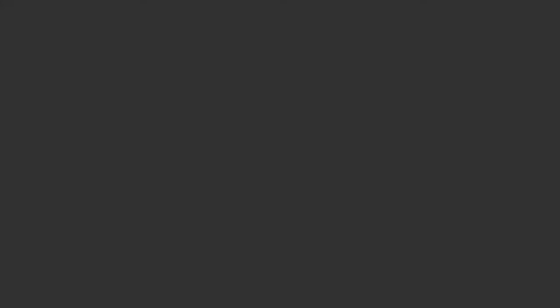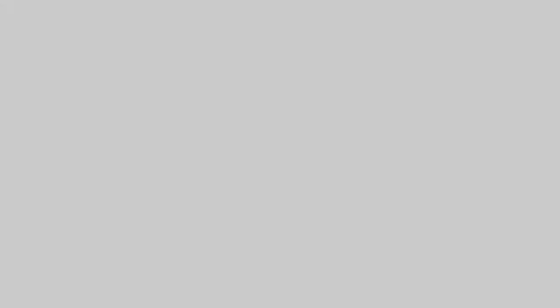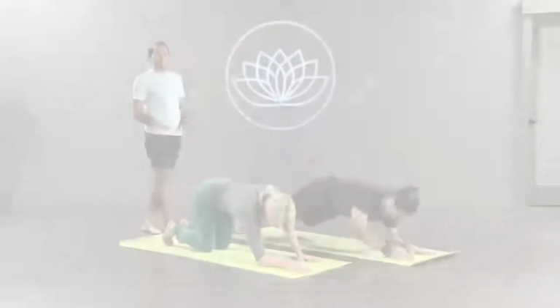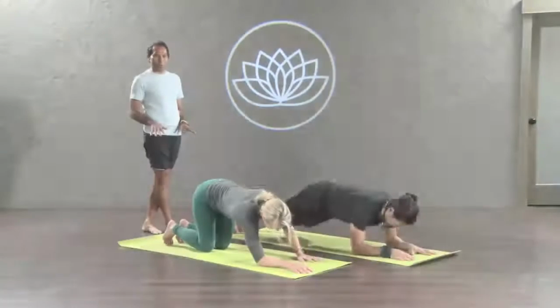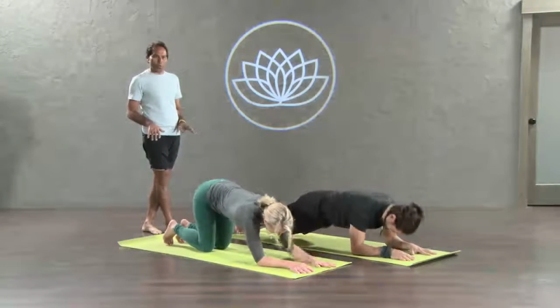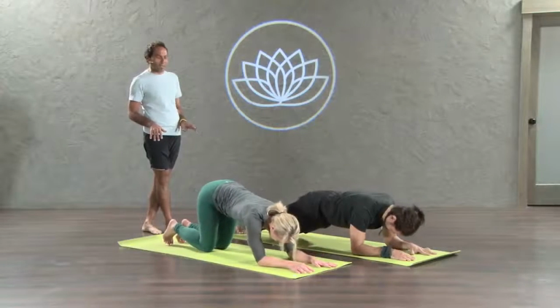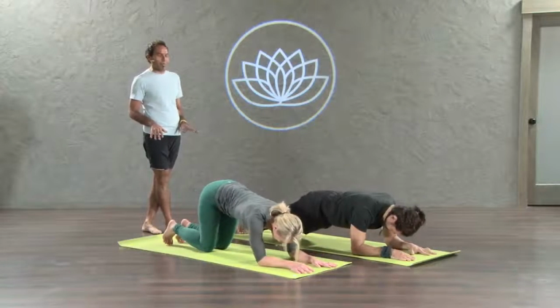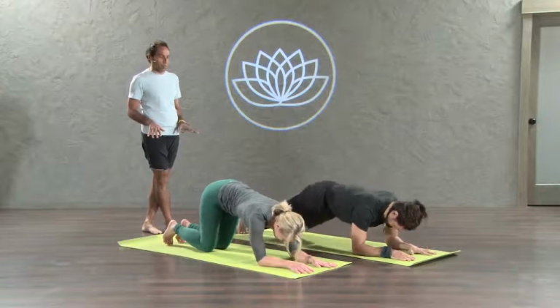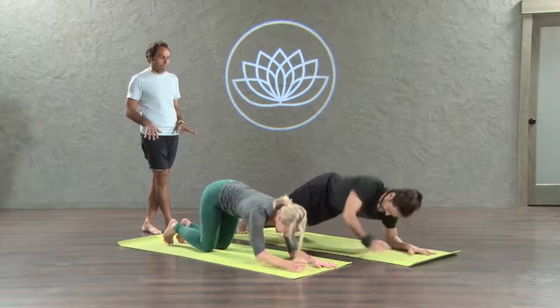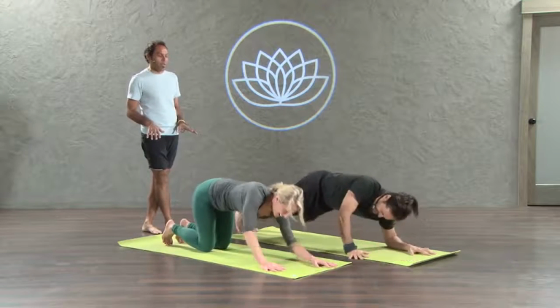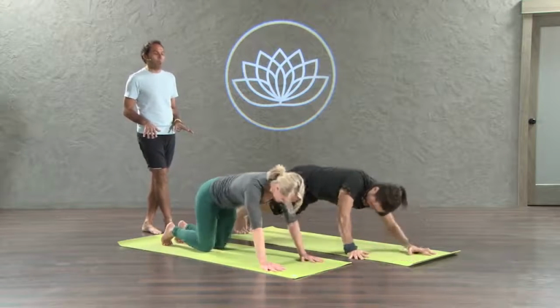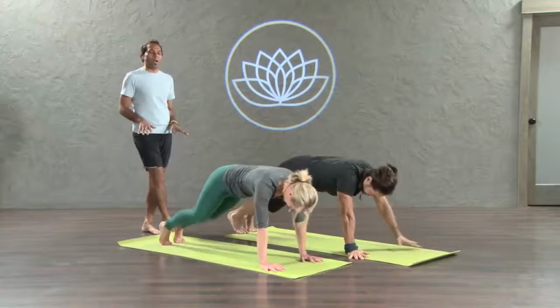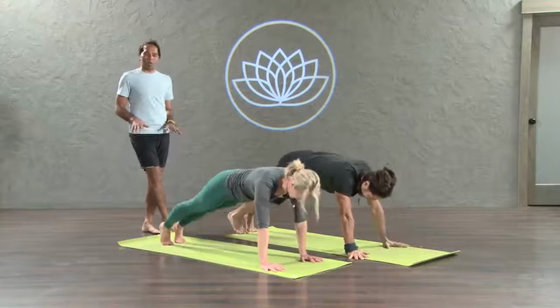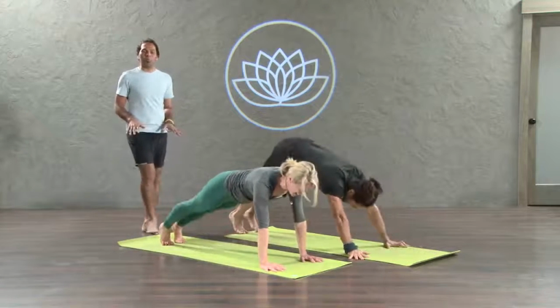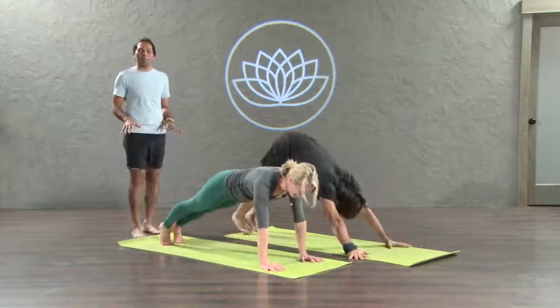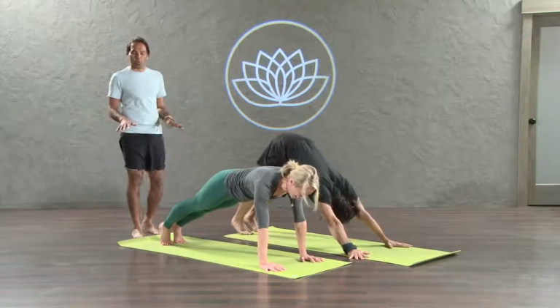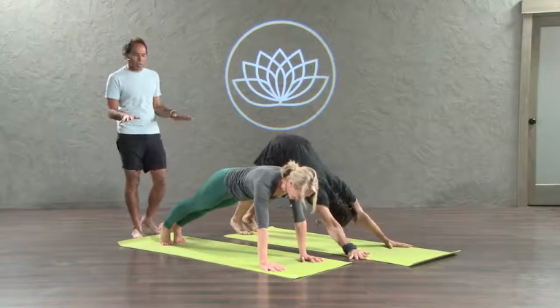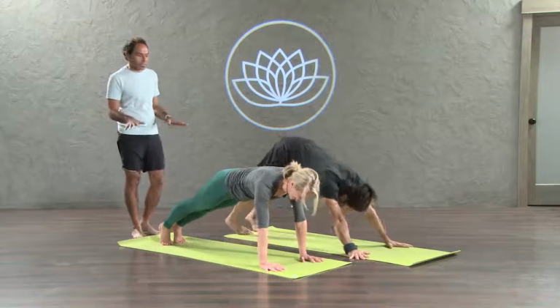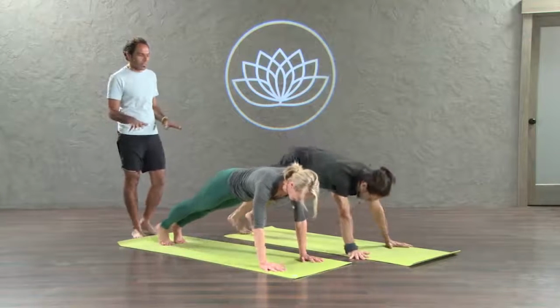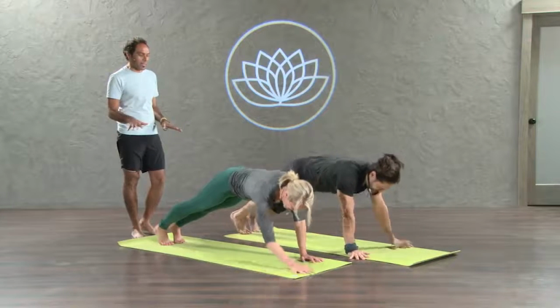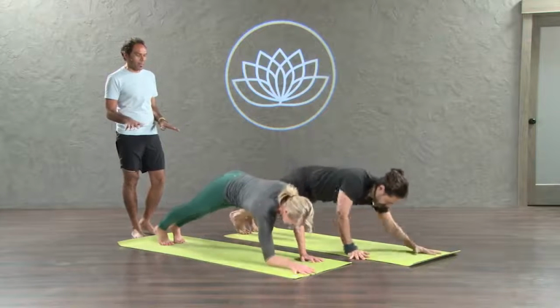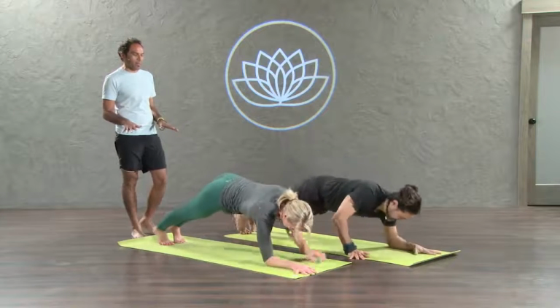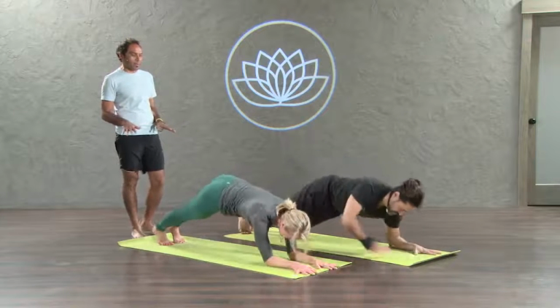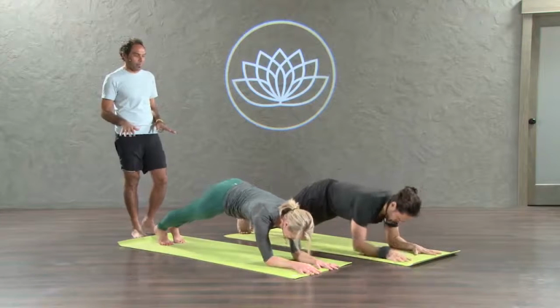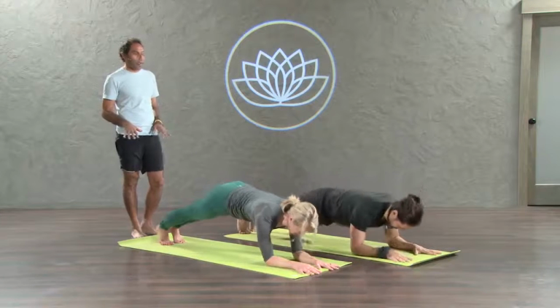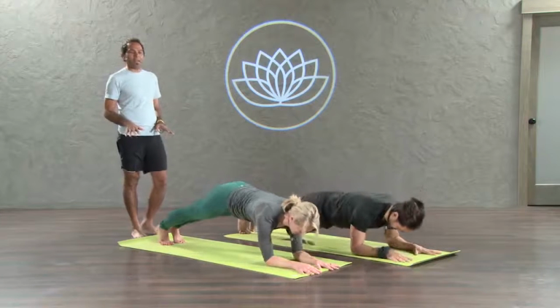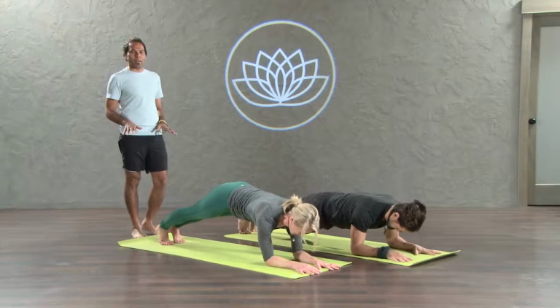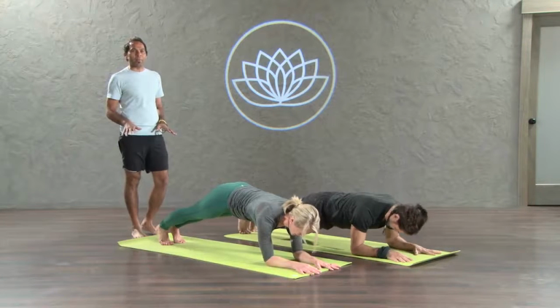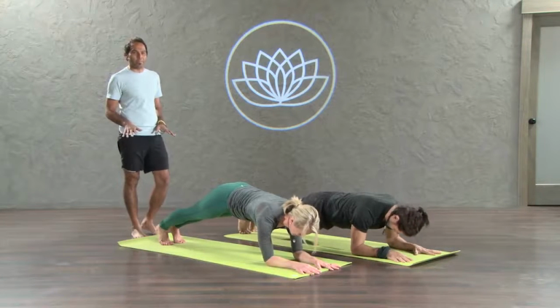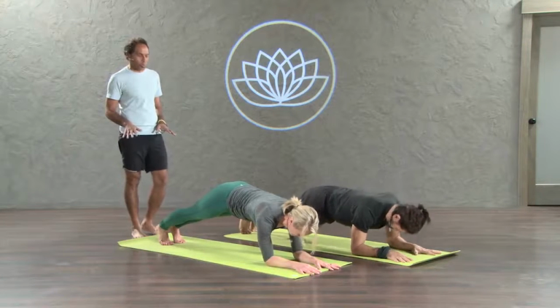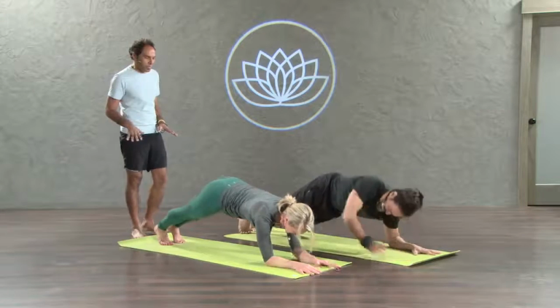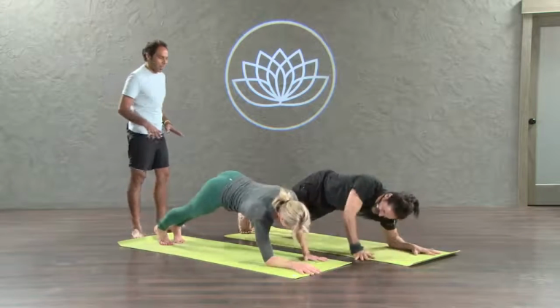Come to the plank pose. Inhale, one. Come on, get up. One more round. Come to the elbows. One as you exhale. That's the final time. Now inhale, plank pose. Plank.